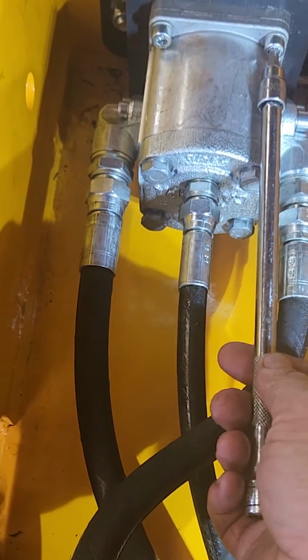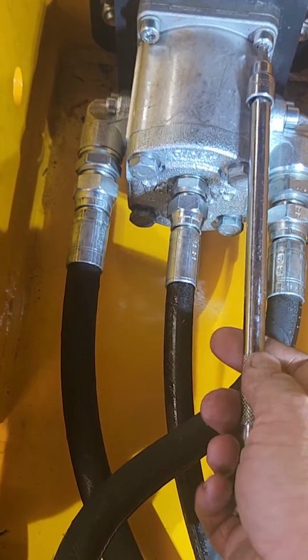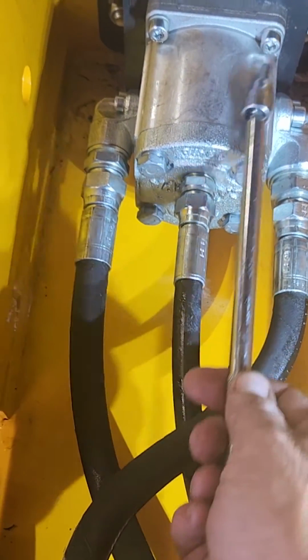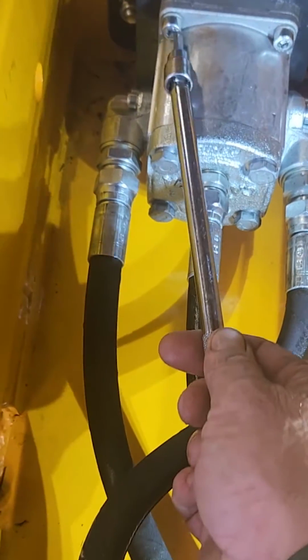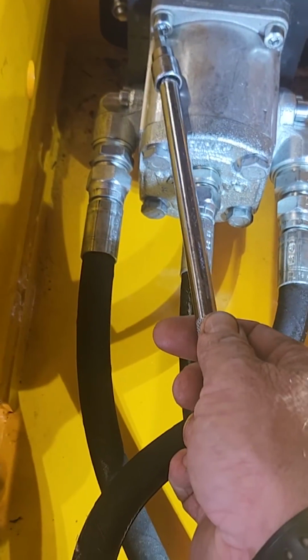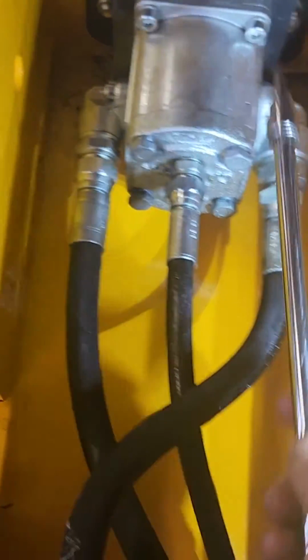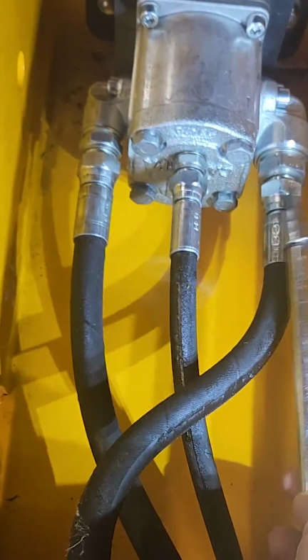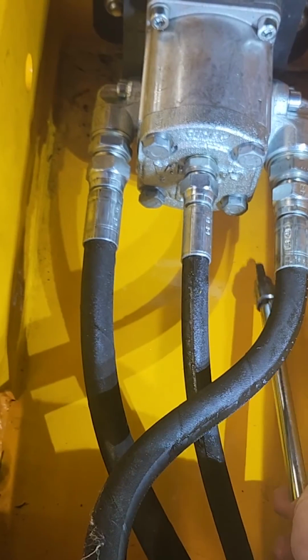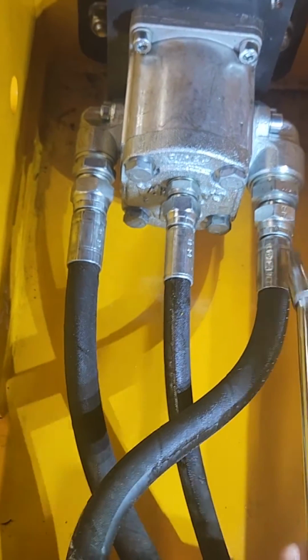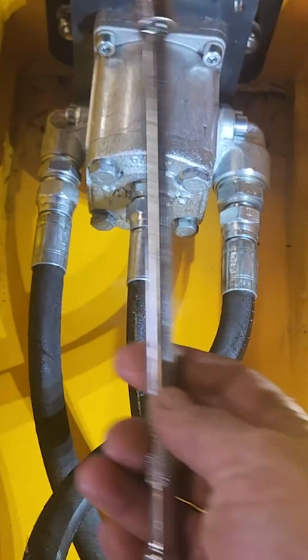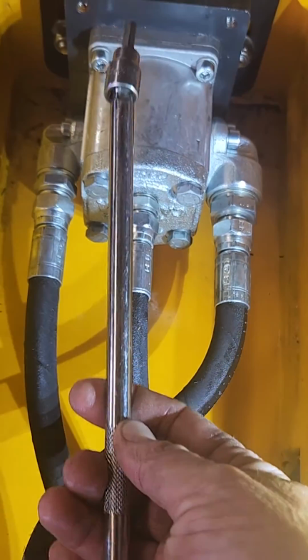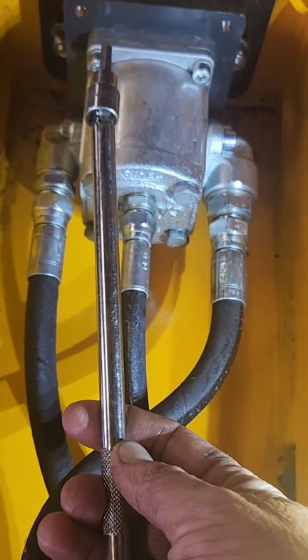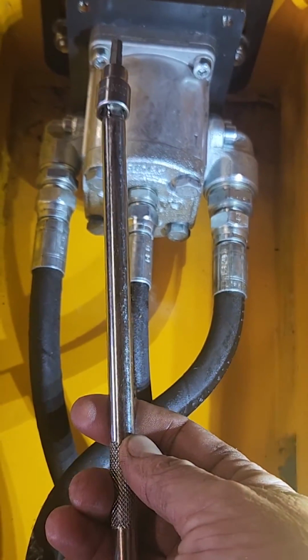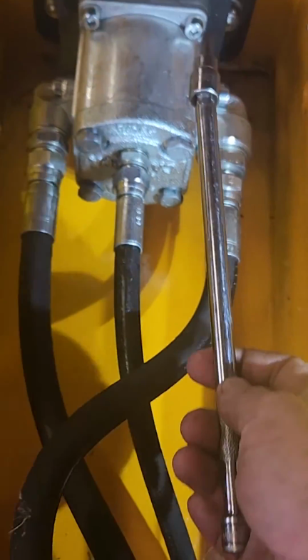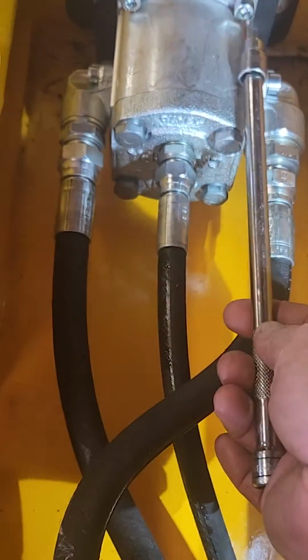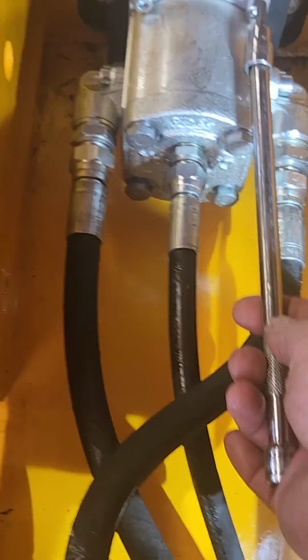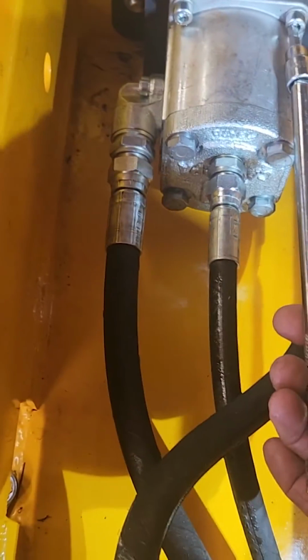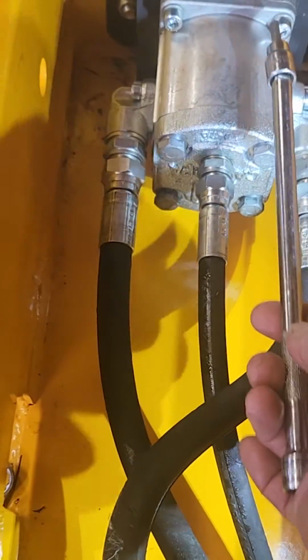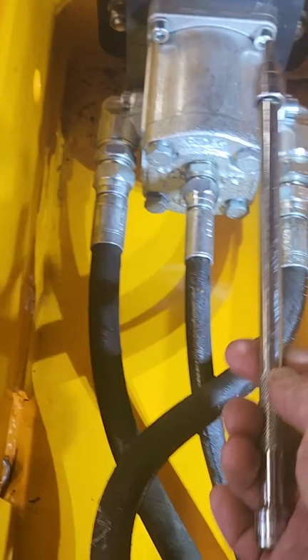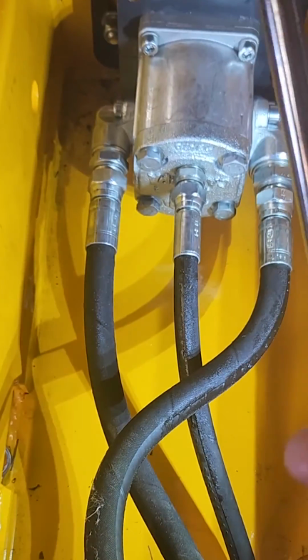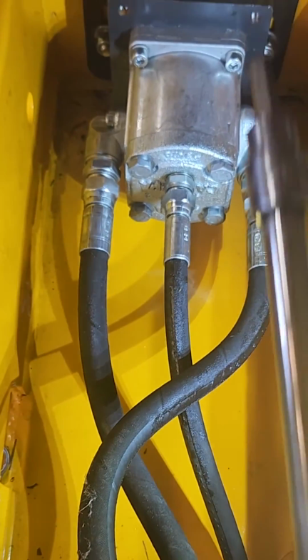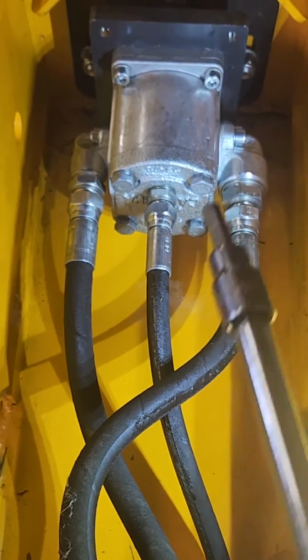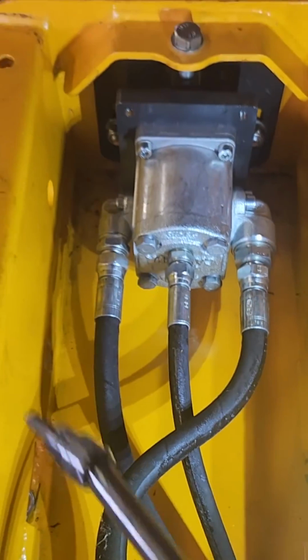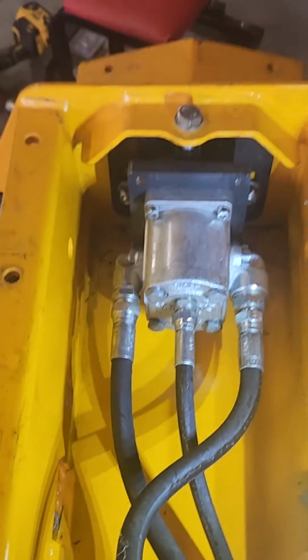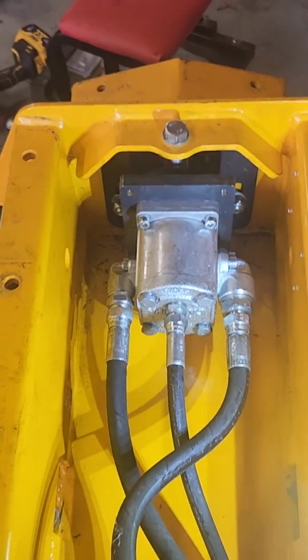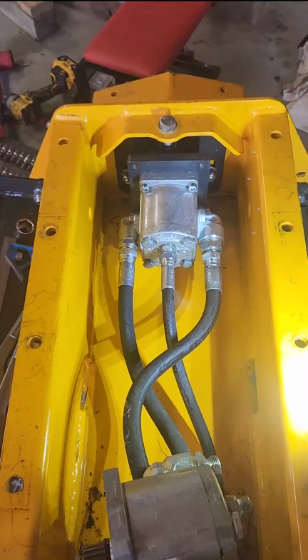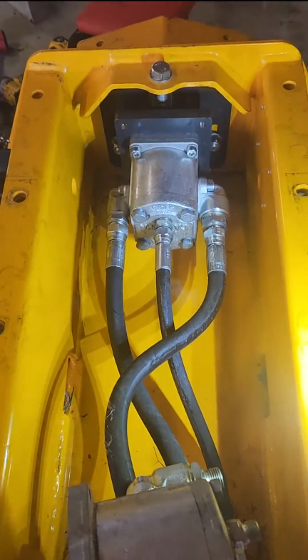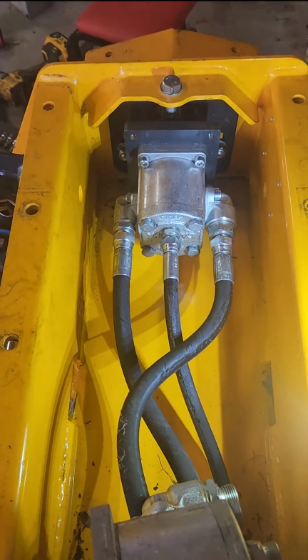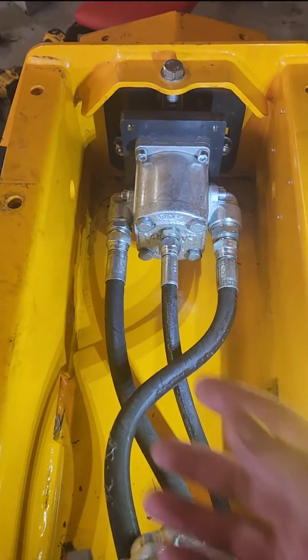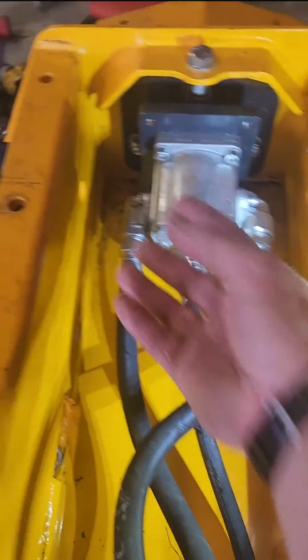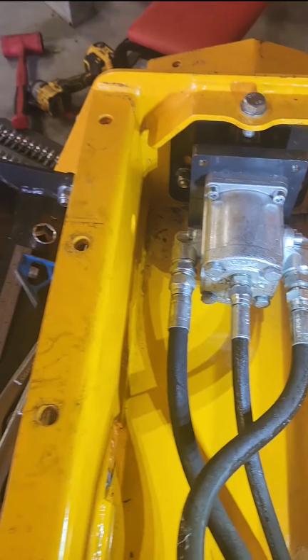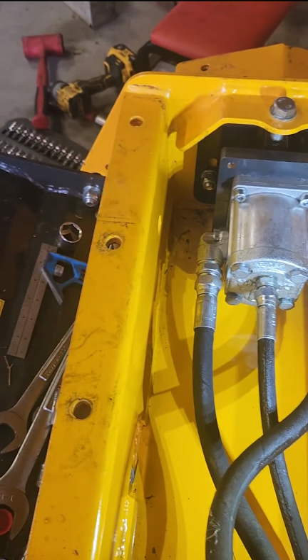Just put it in these bolts — there's four of them. There's one there, one there, and there's two on the bottom side. It's best to use an extension that way you can get it underneath there and get your ratchet on it. Those four bolts come out and that whole motor assembly will slide right out.